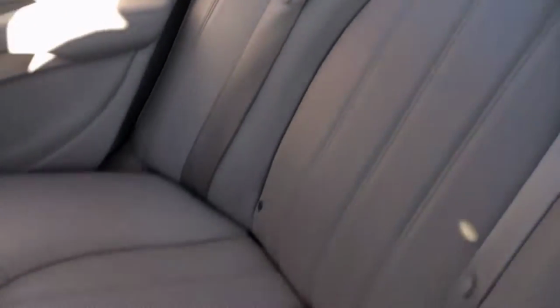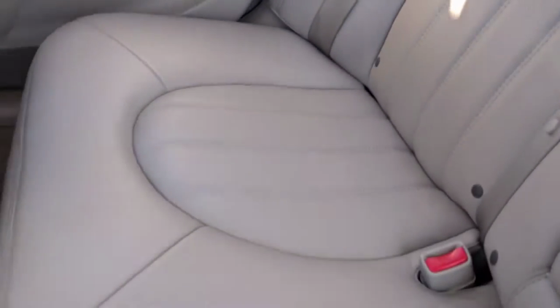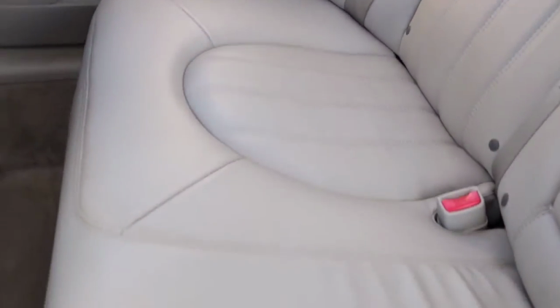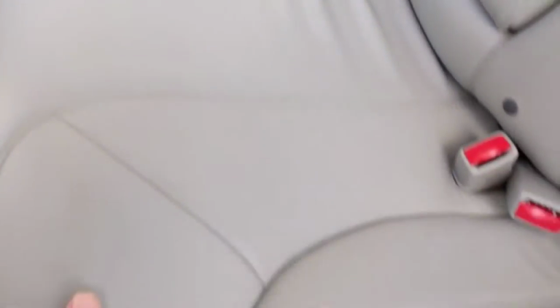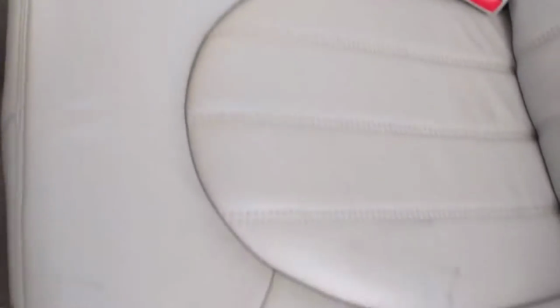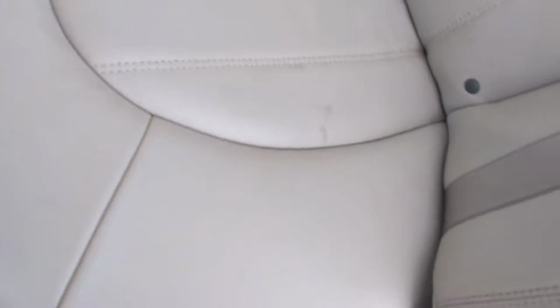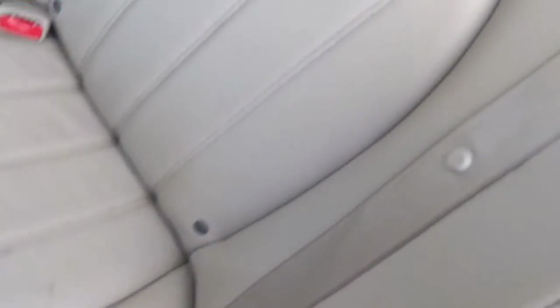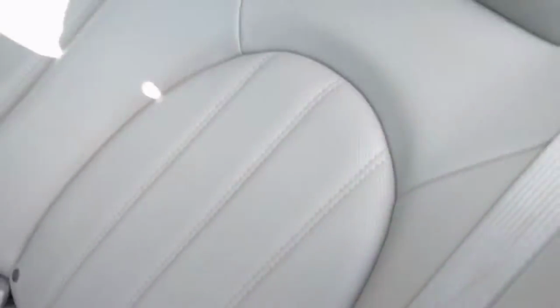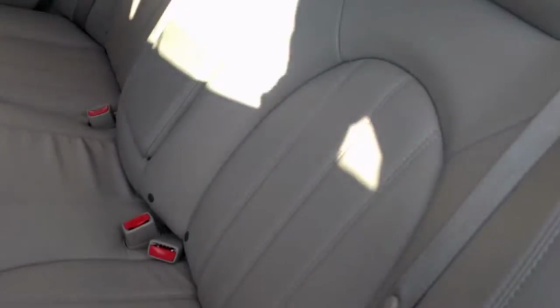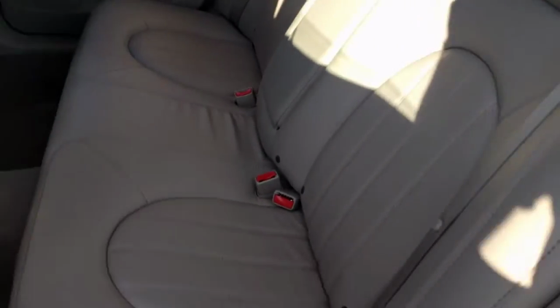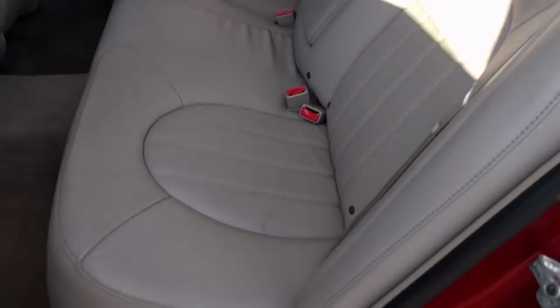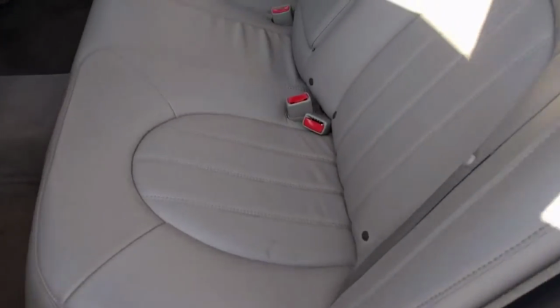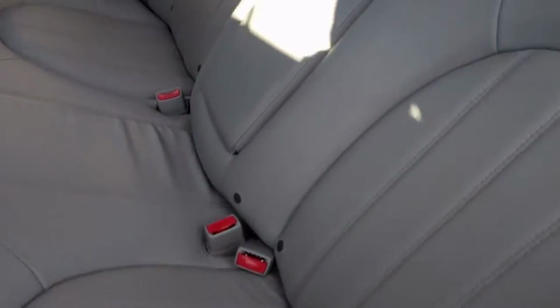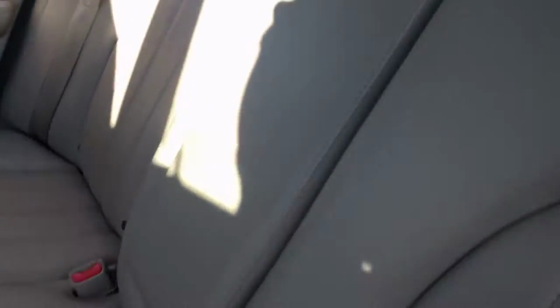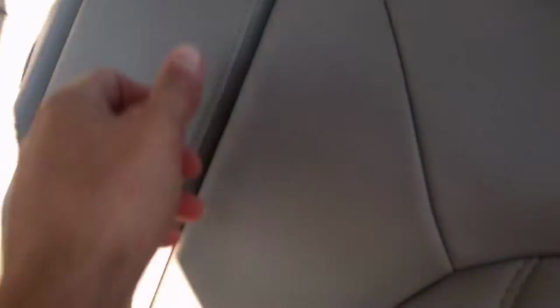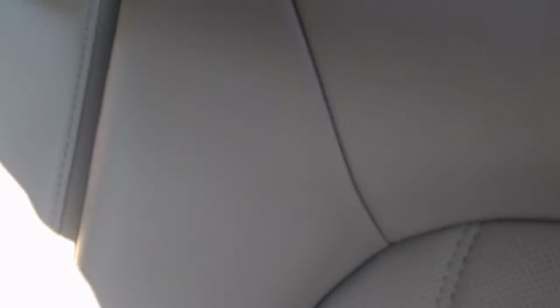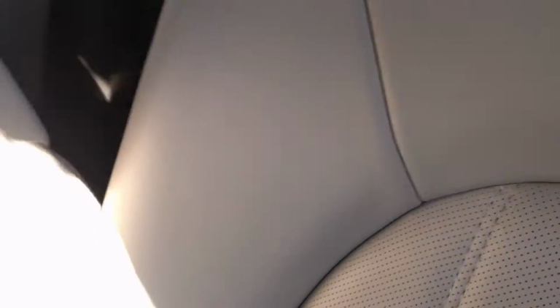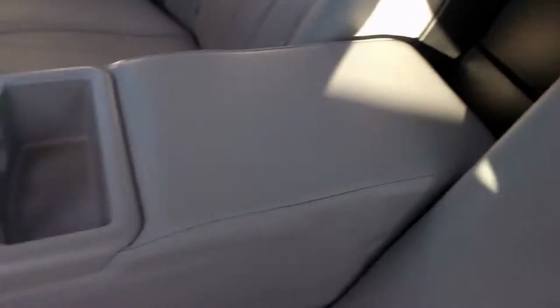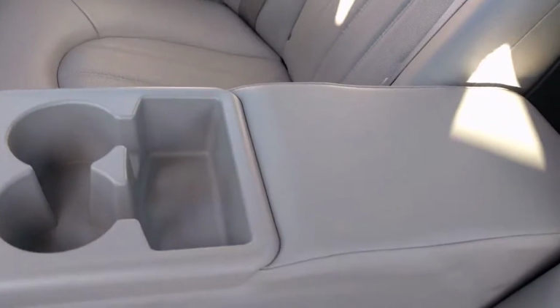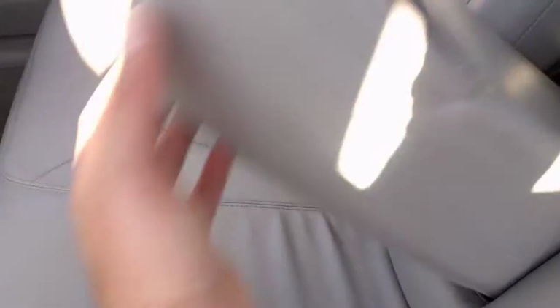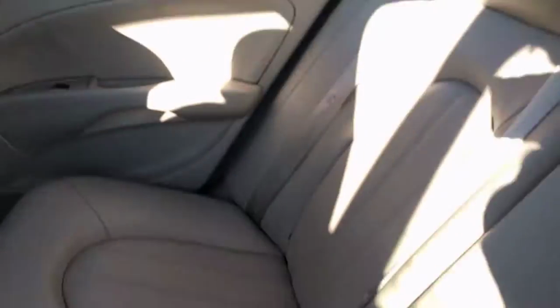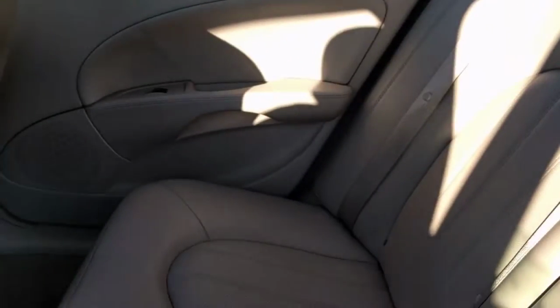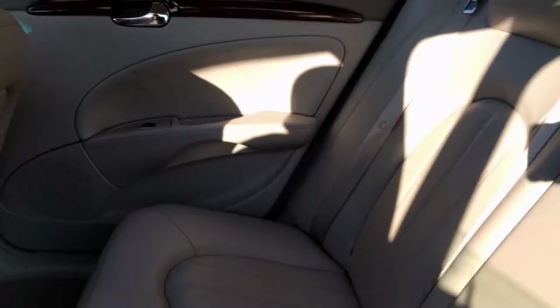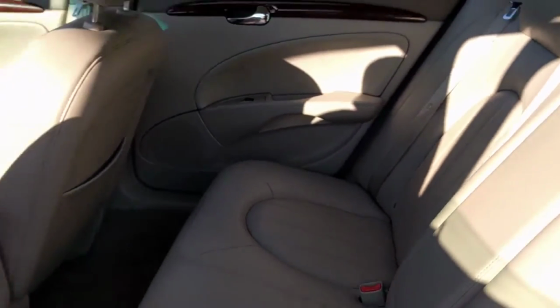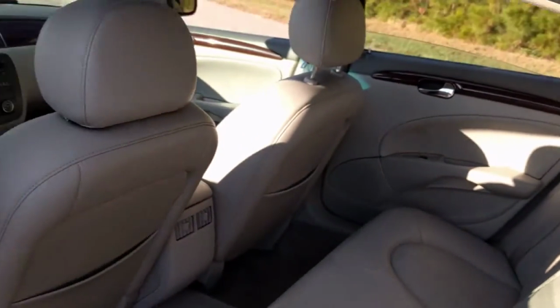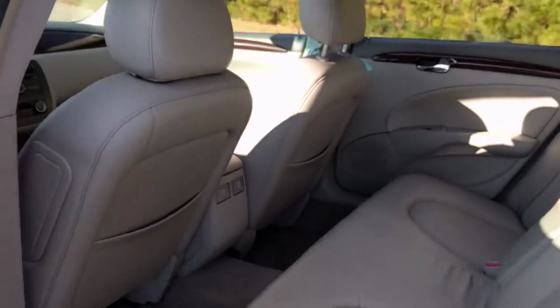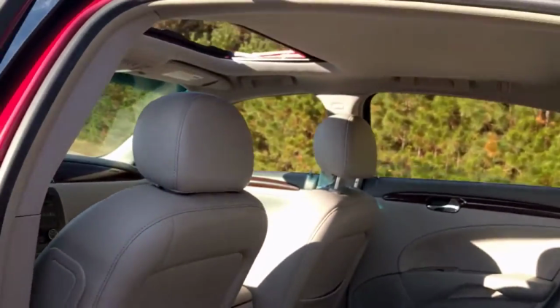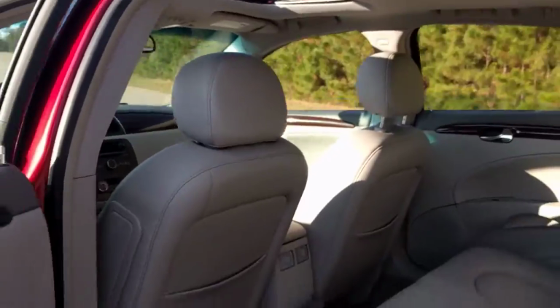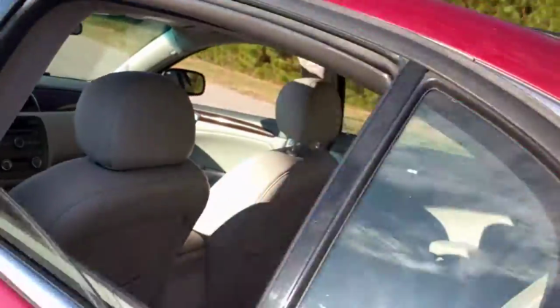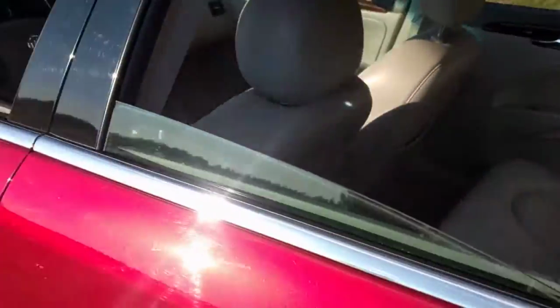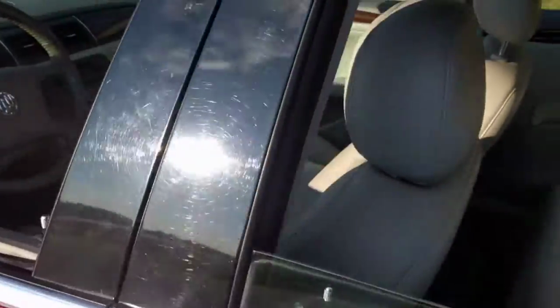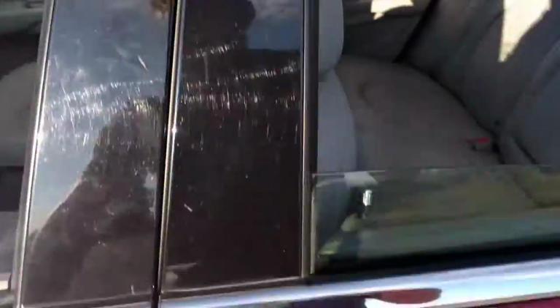Leather seats in the back are in great shape. I know the sun's kind of in the frame, but I'll also upload some pictures. It does have rear AC, and of course it has a sunroof.